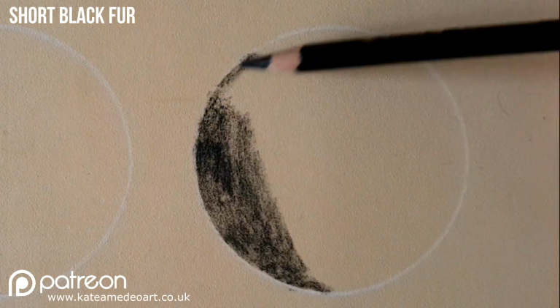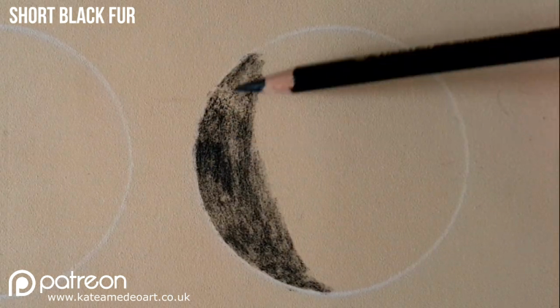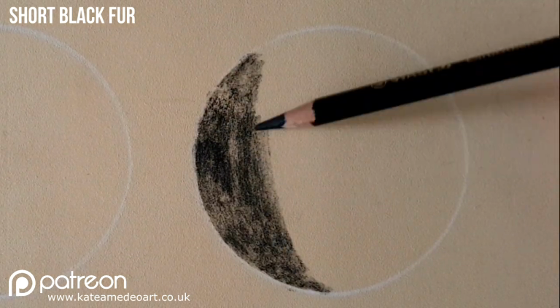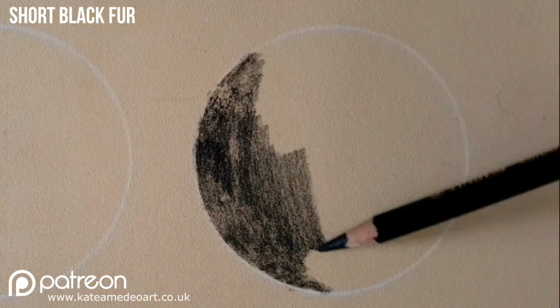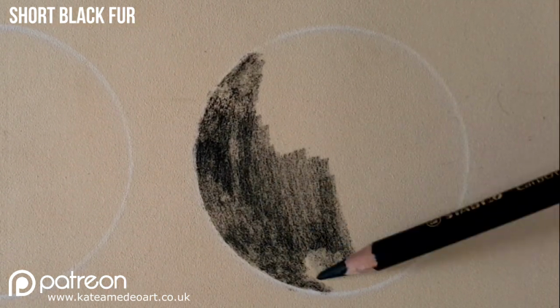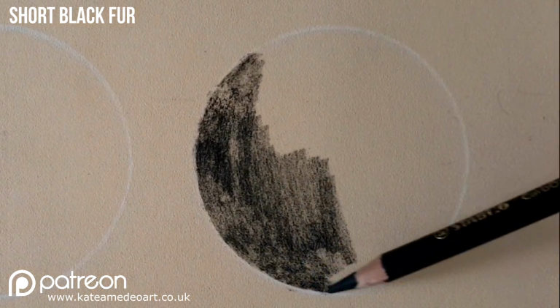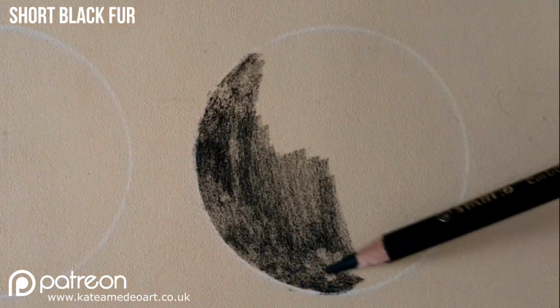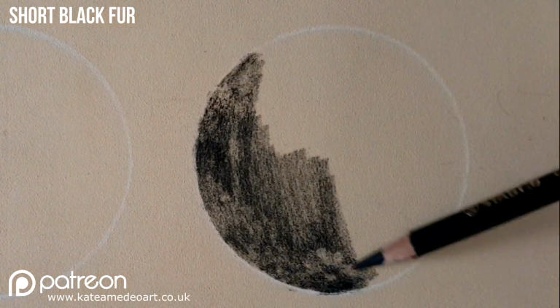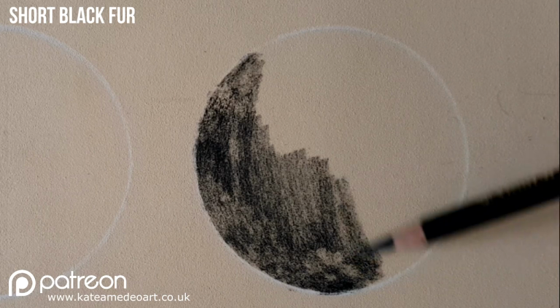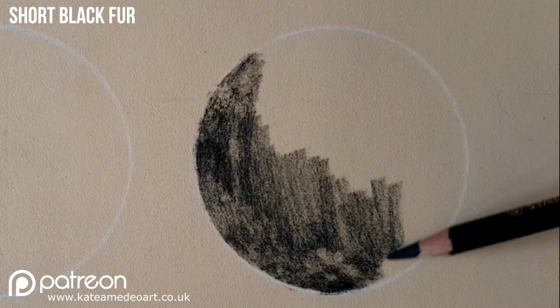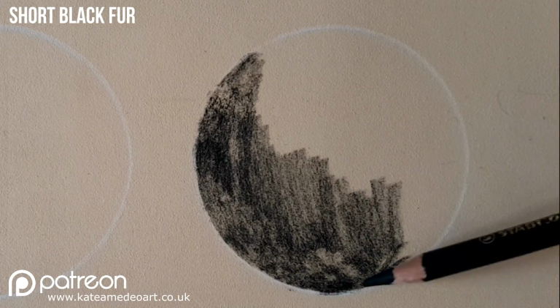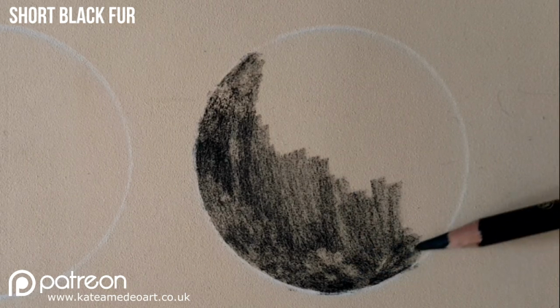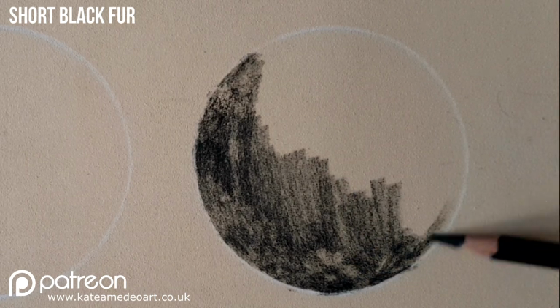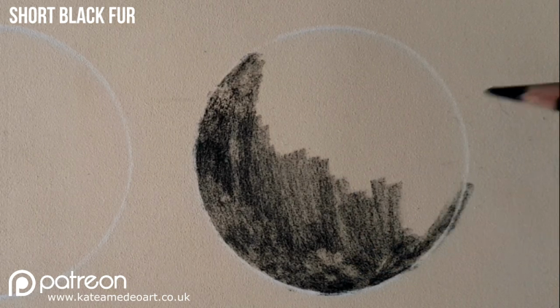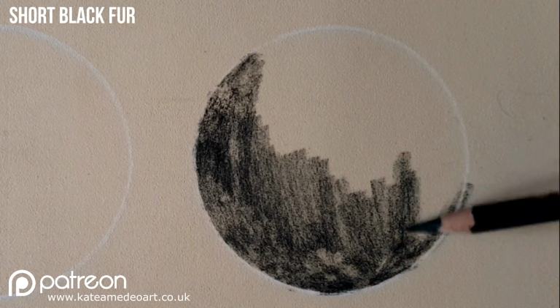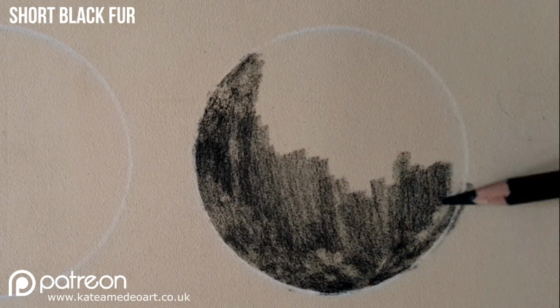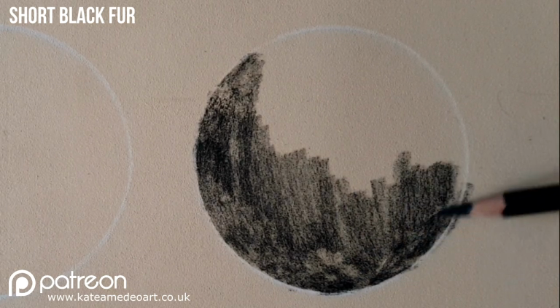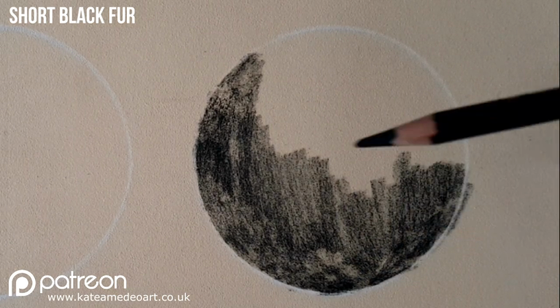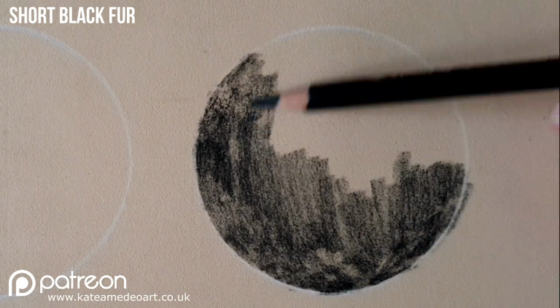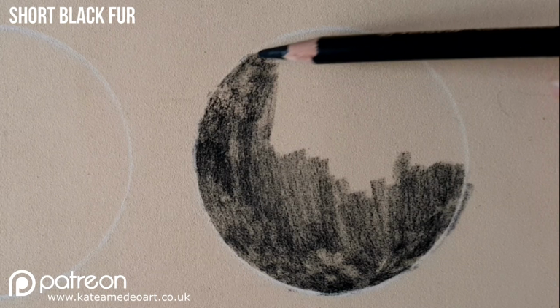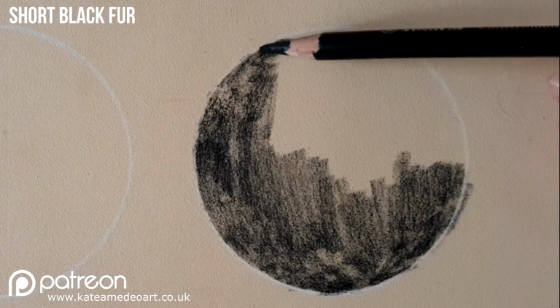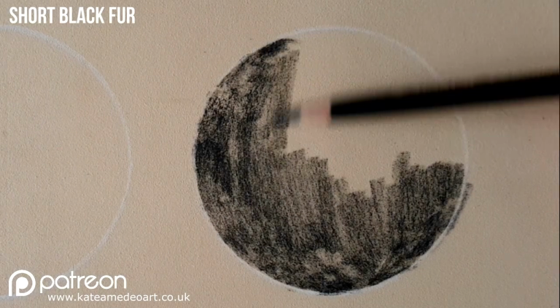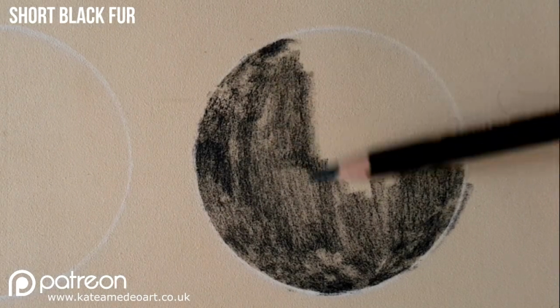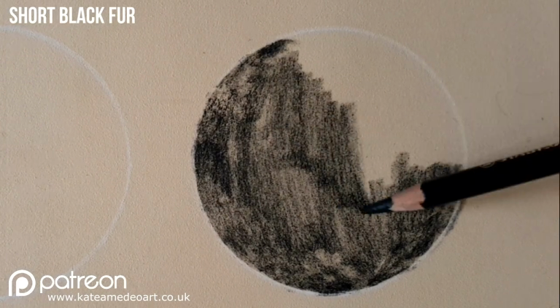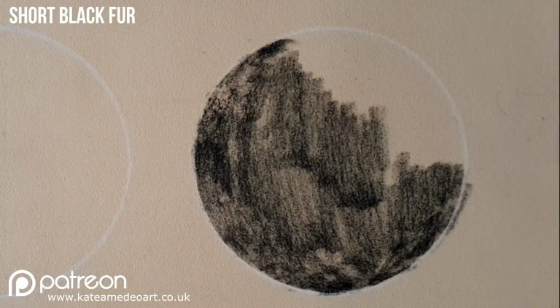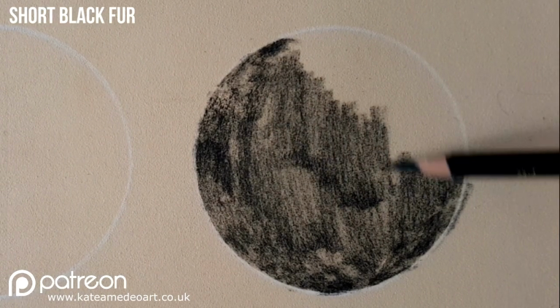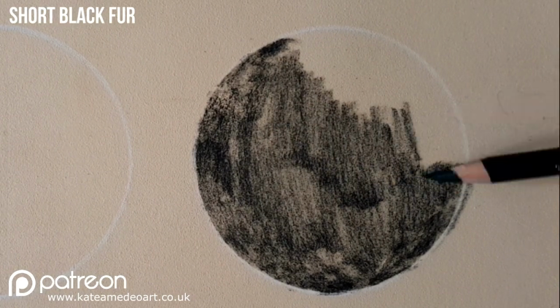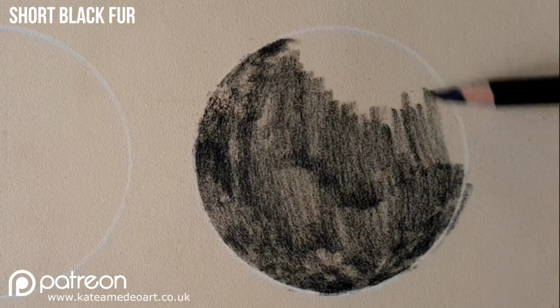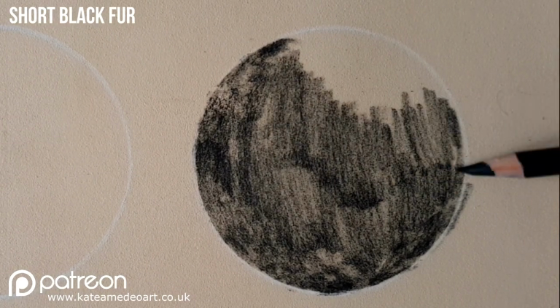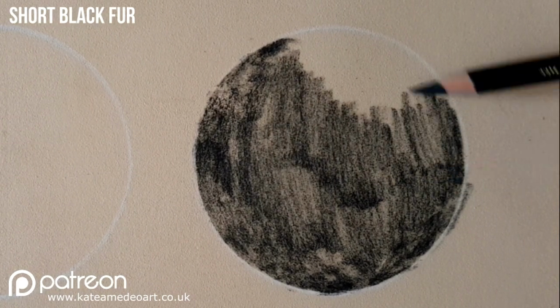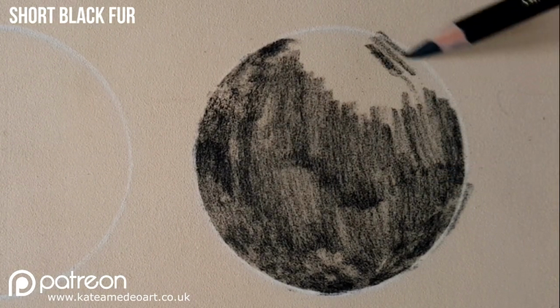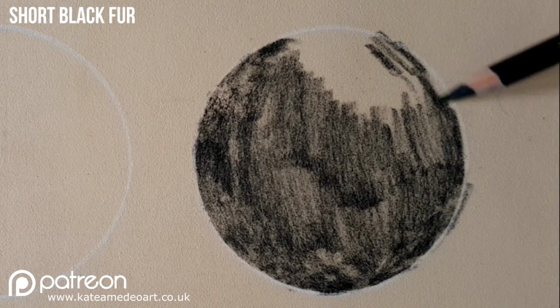I'm using Carbithello pastel pencils on pastelmat and the first thing I do is I cover the whole area where I will be drawing my fur with a black pencil. I'm making sure that I do not press too hard because I do not want to clog the tooth of the paper too soon.